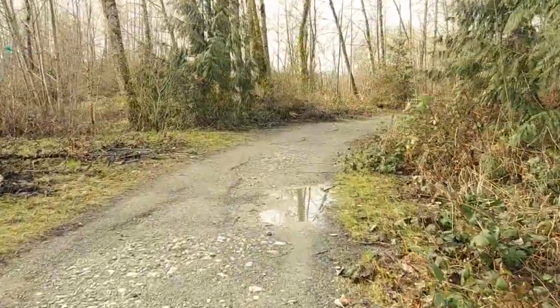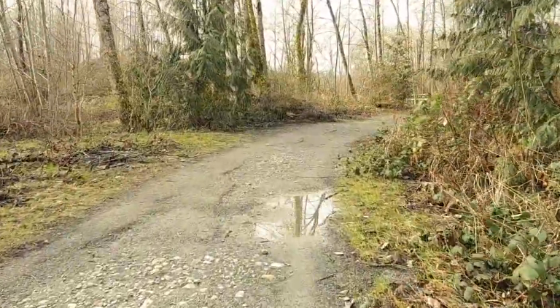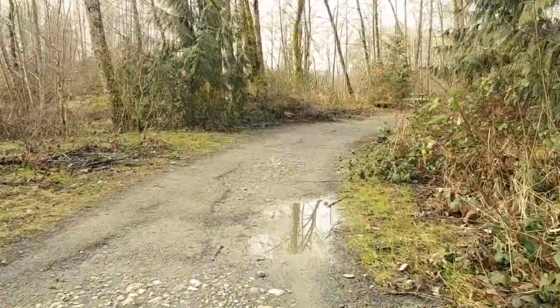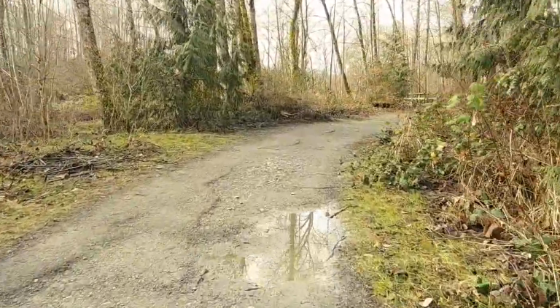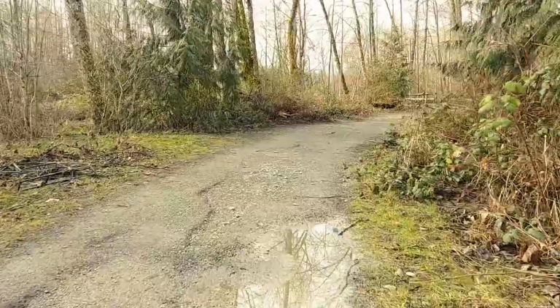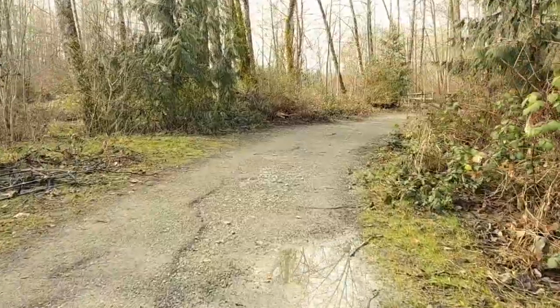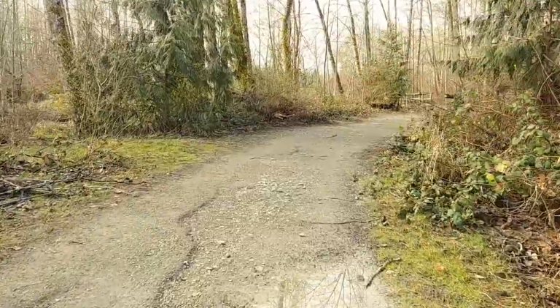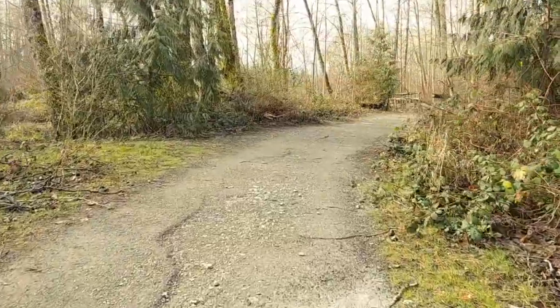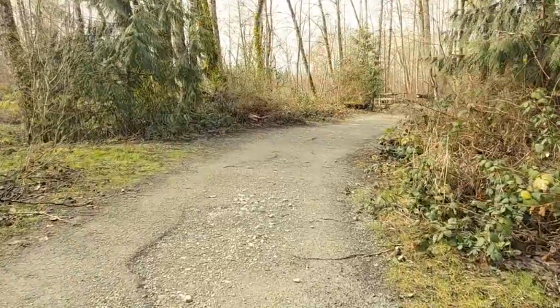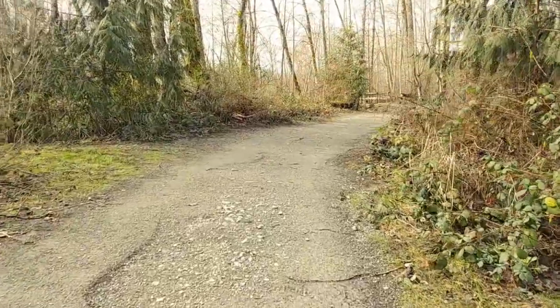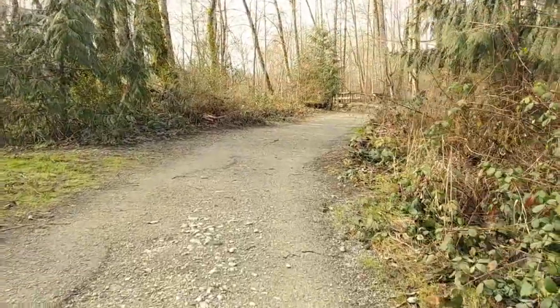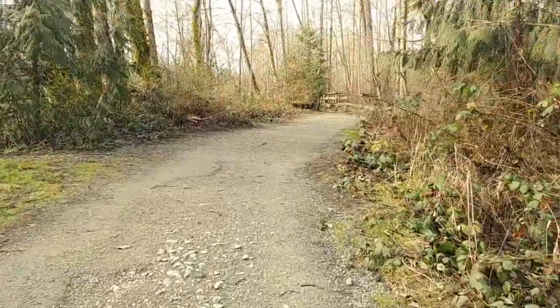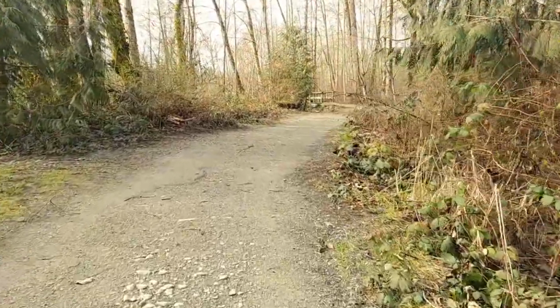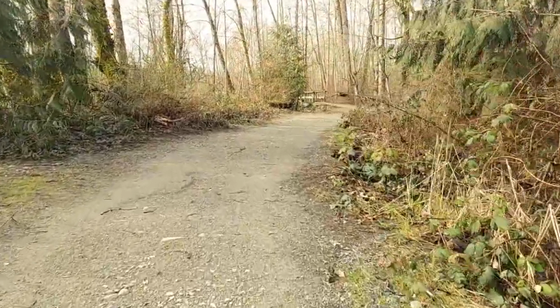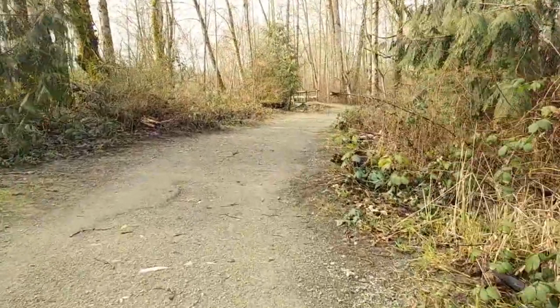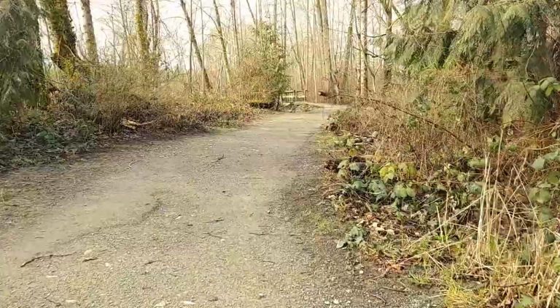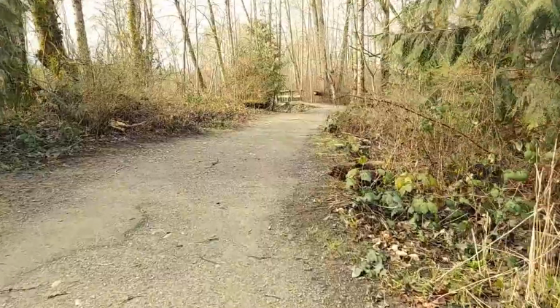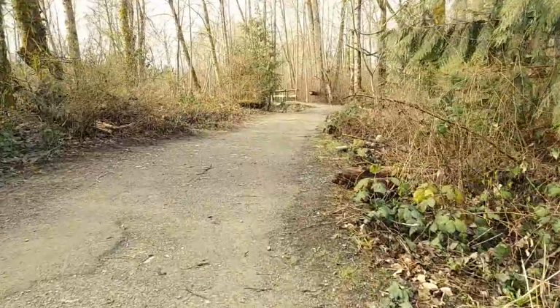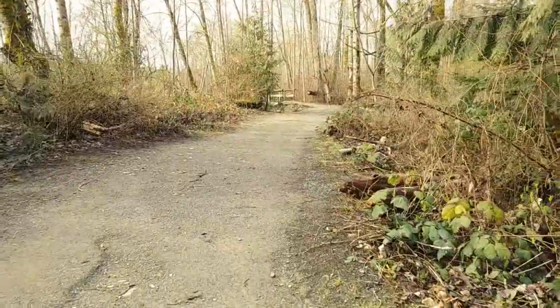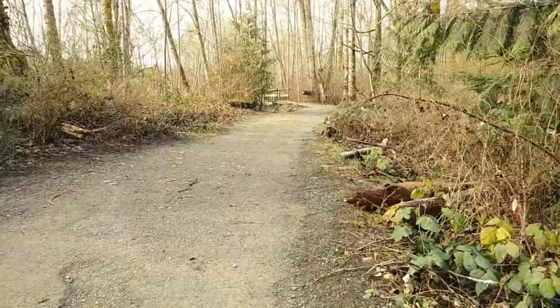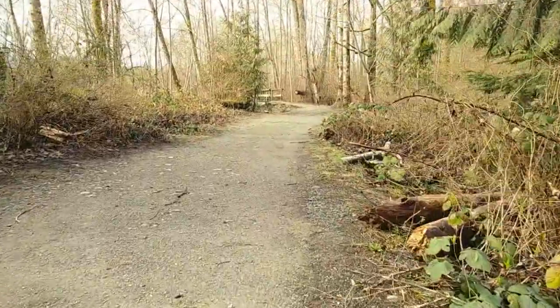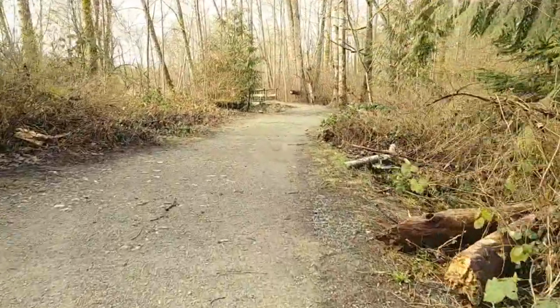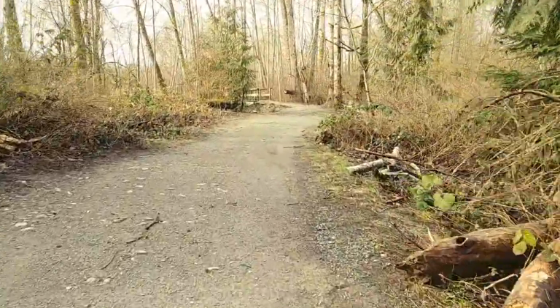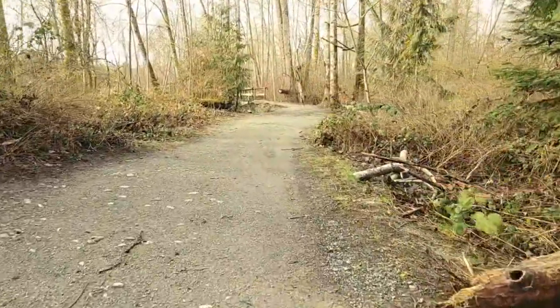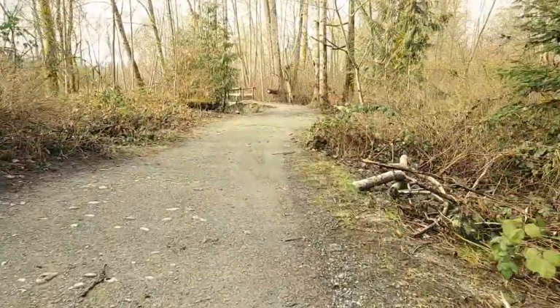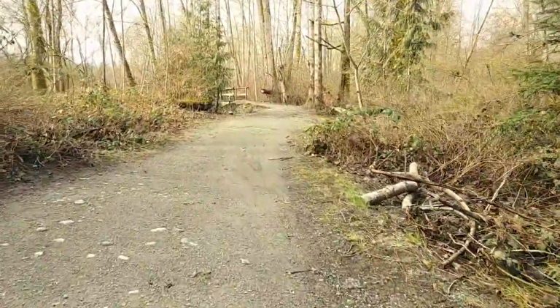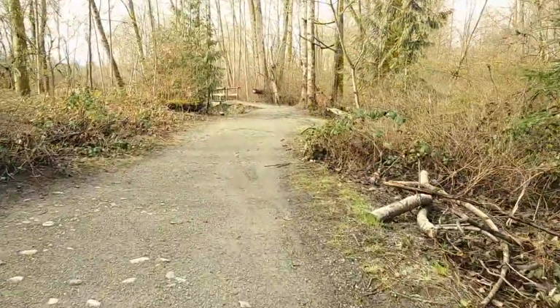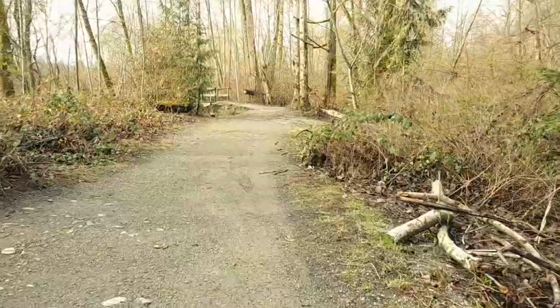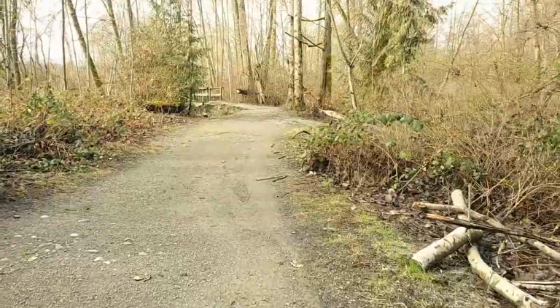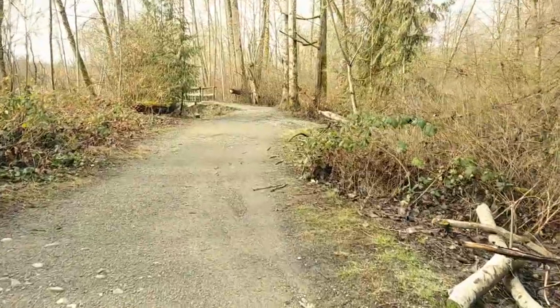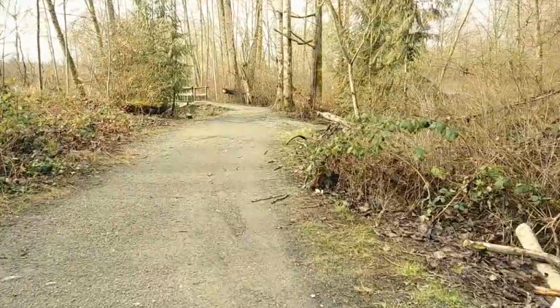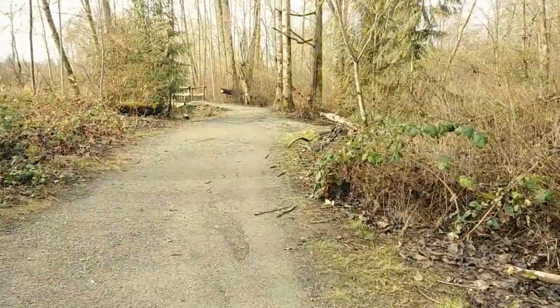The area is home to dozens of varieties of trees, thick vegetation, small animals and birds. The river attracts migratory fowl, and it is a major route for migrating salmon on their way to spawn.